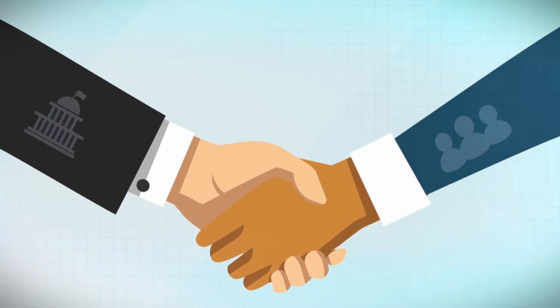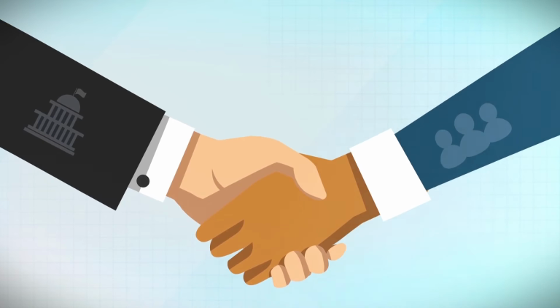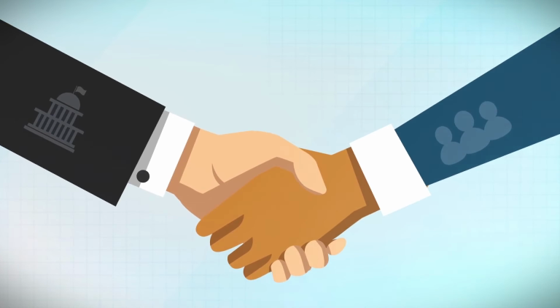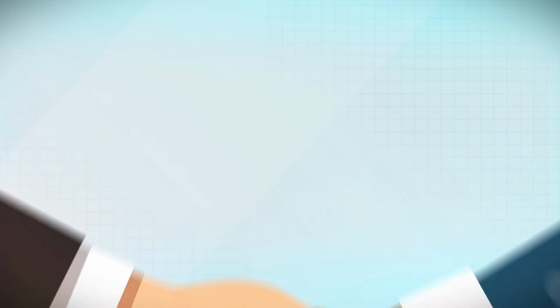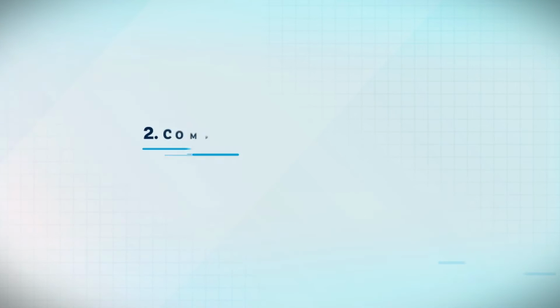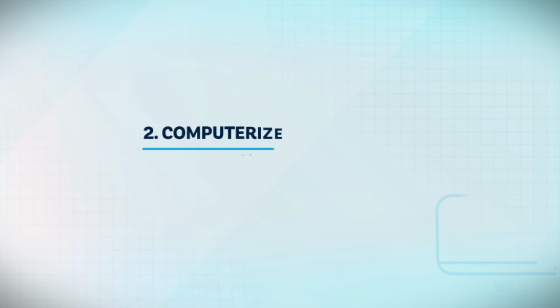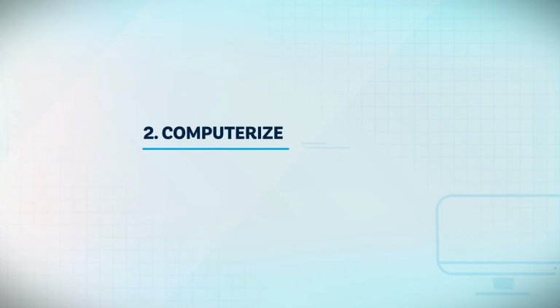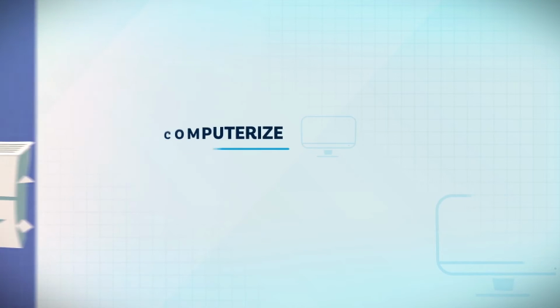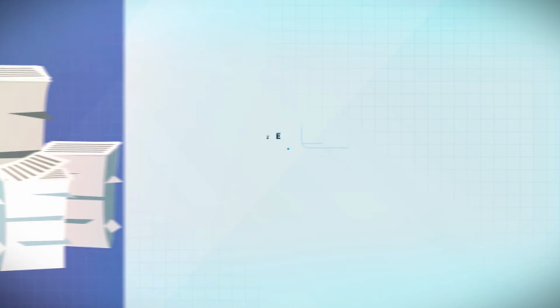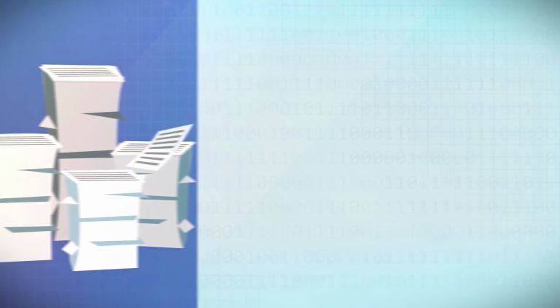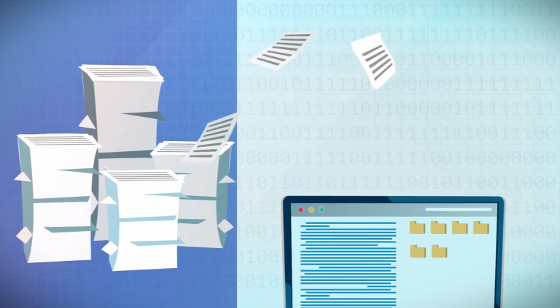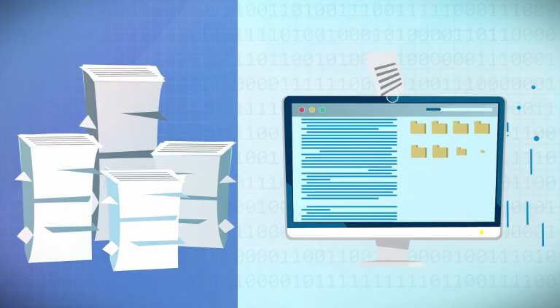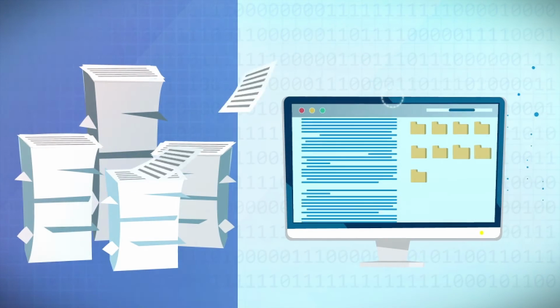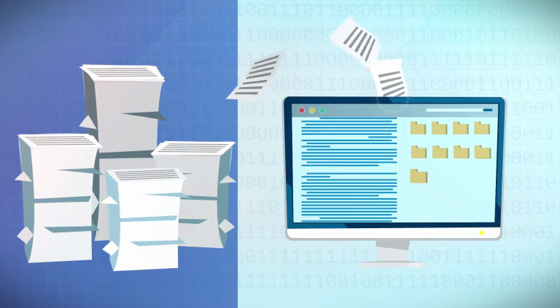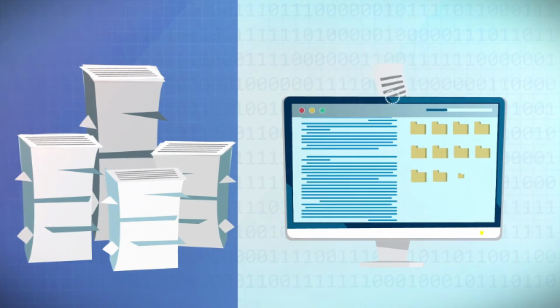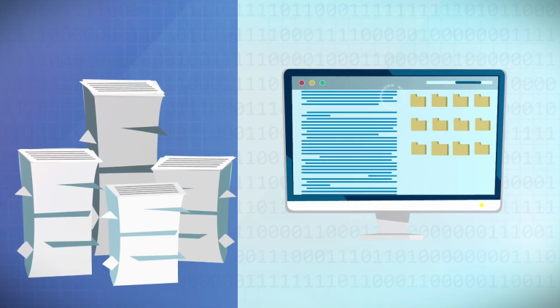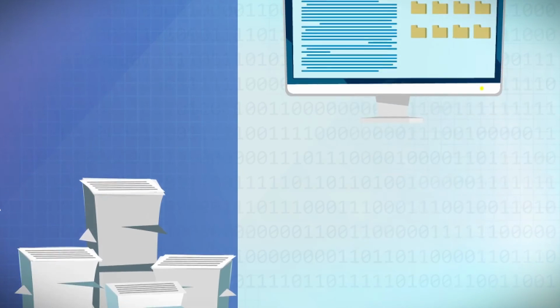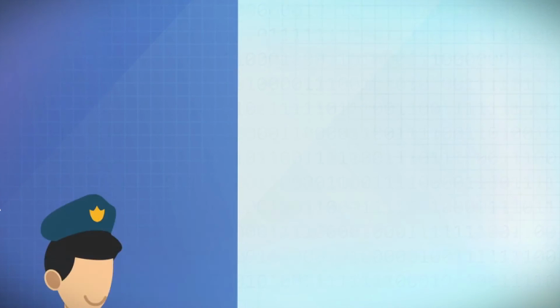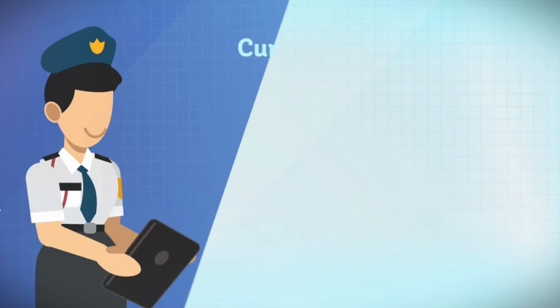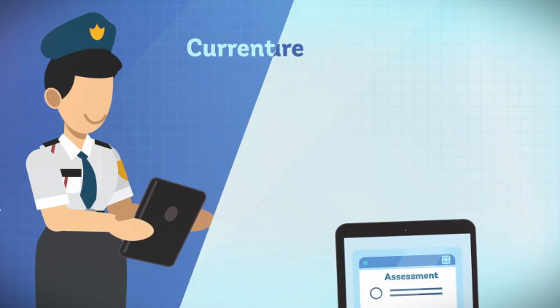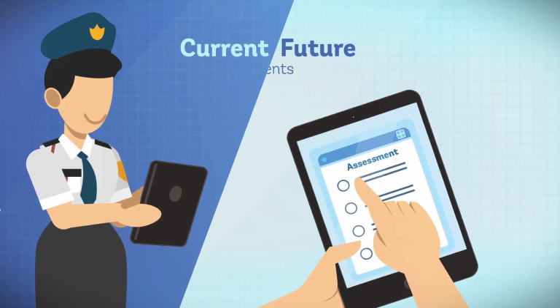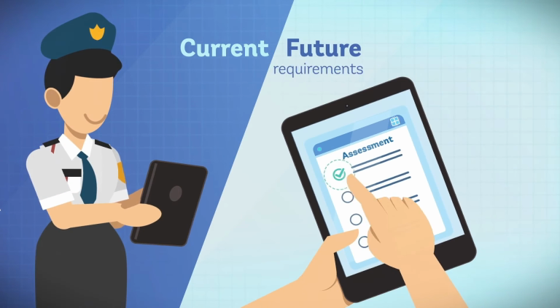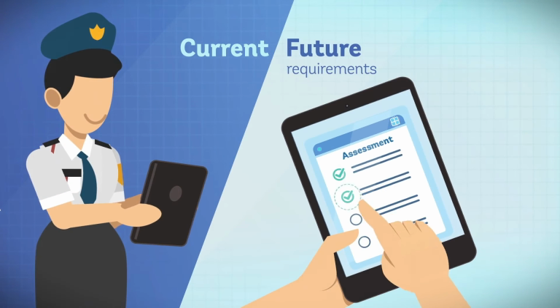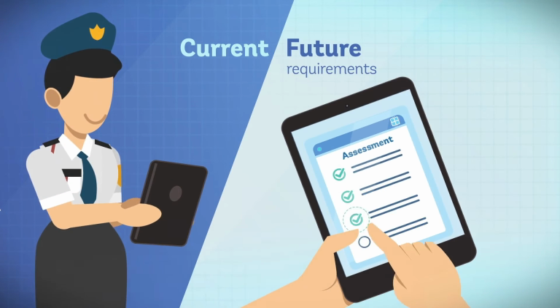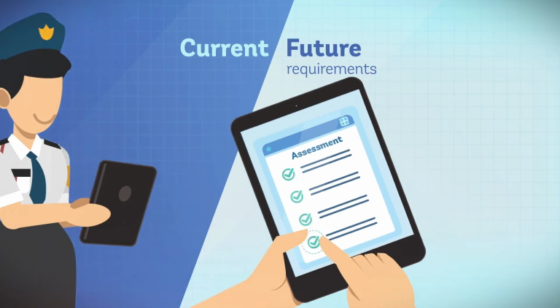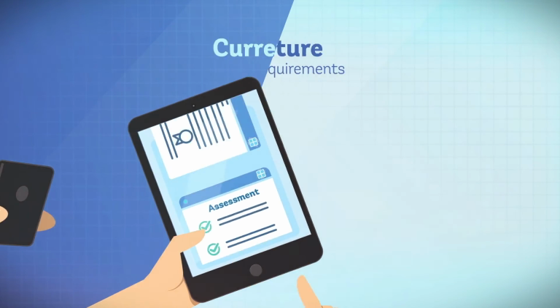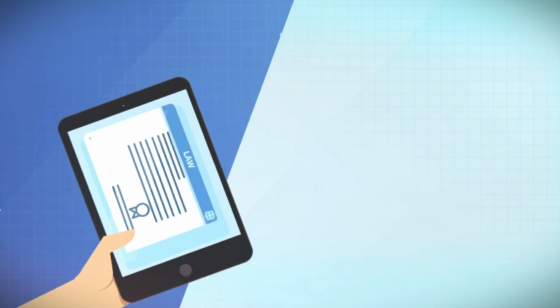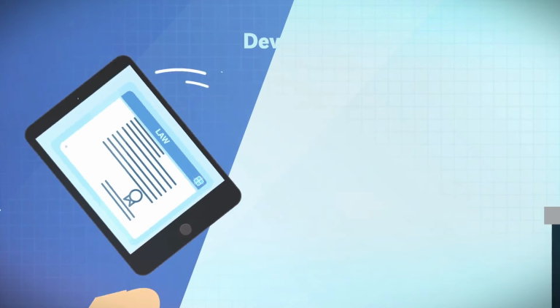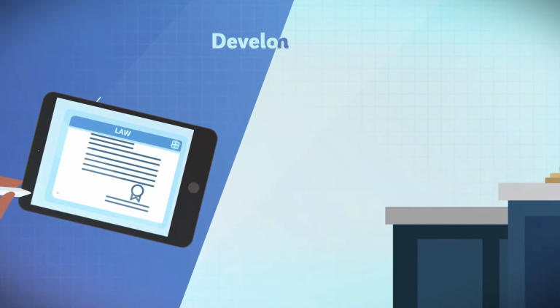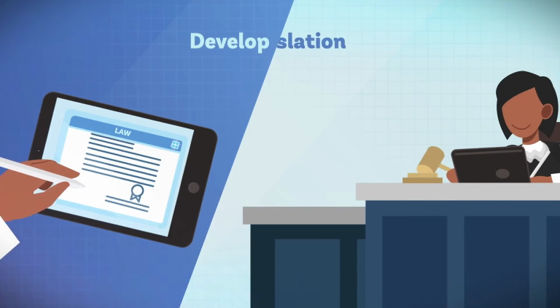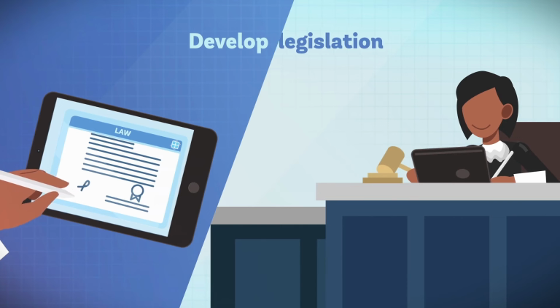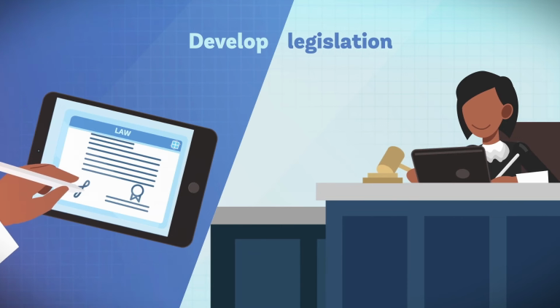Step 2: Computerize. Automate all trade documents and procedures. Start with a needs assessment to map out requirements and develop enabling legislation.